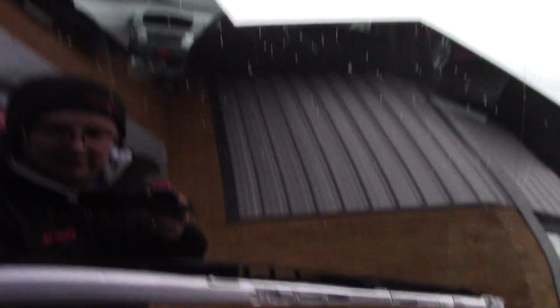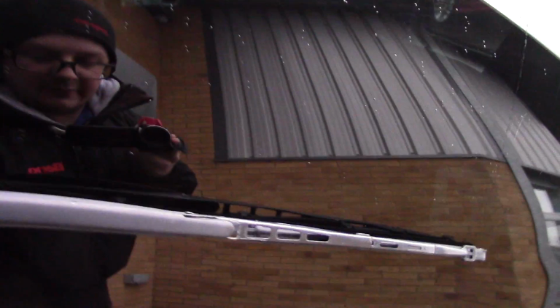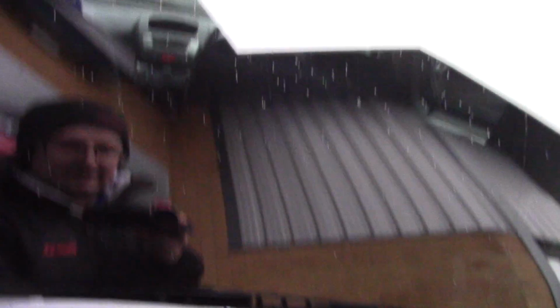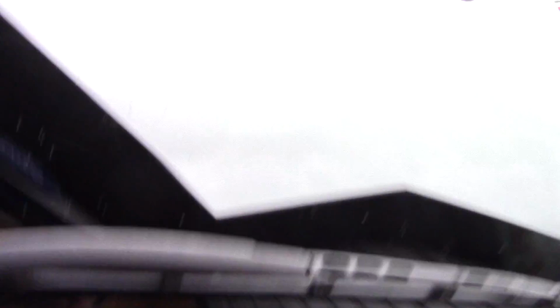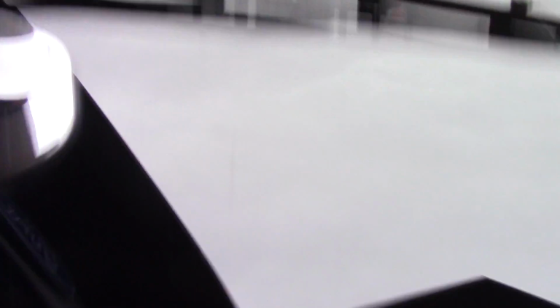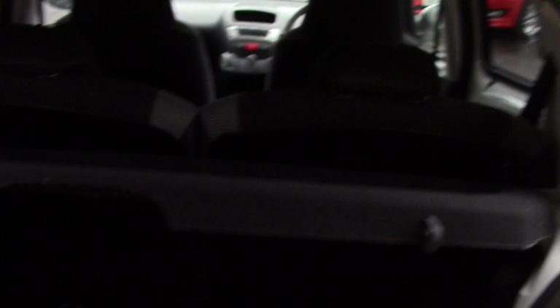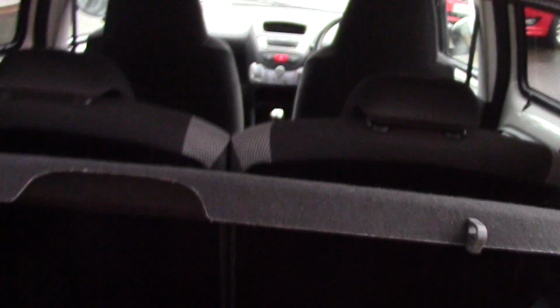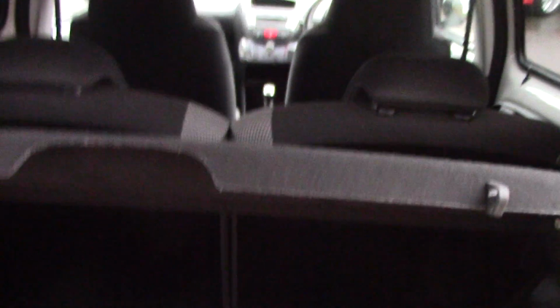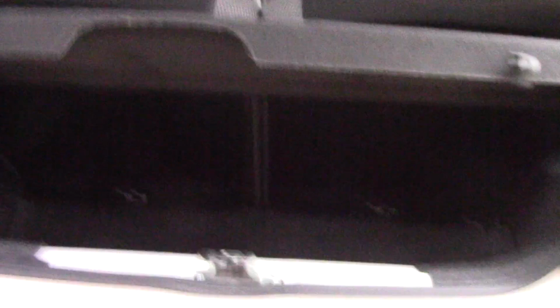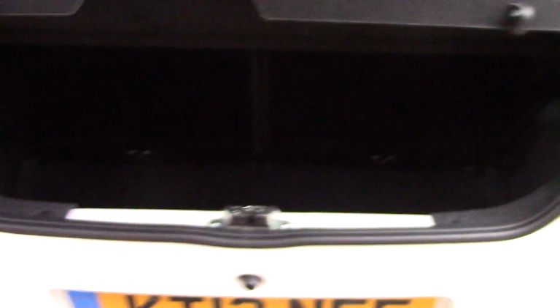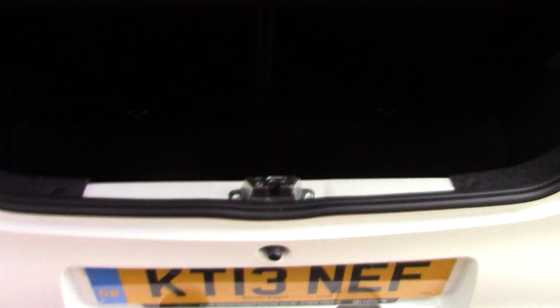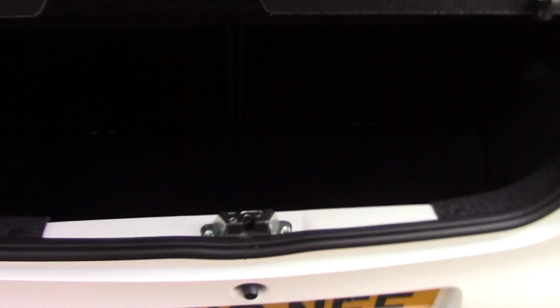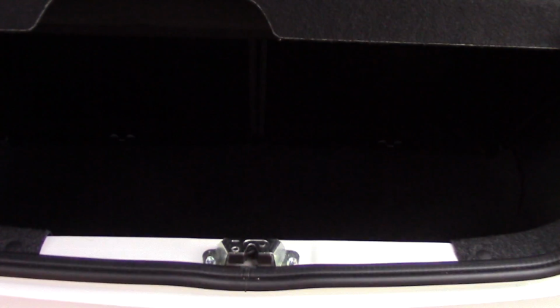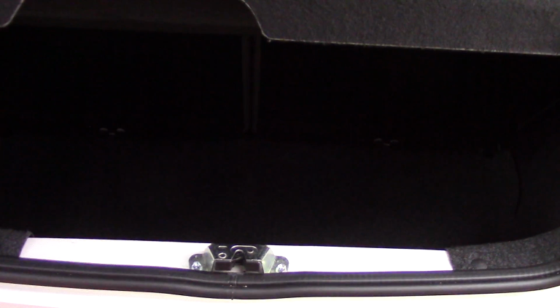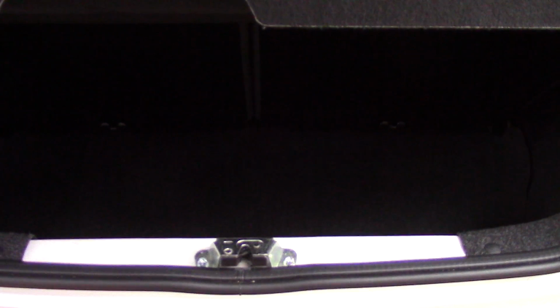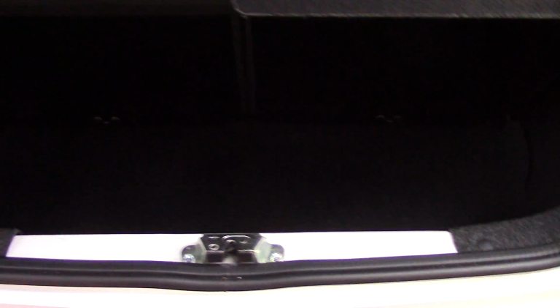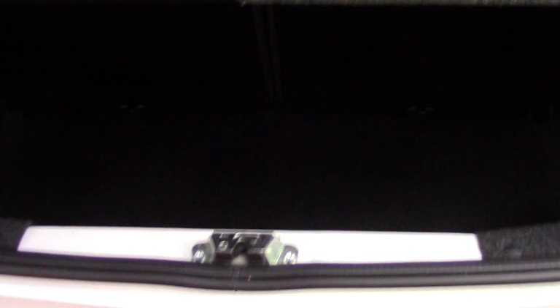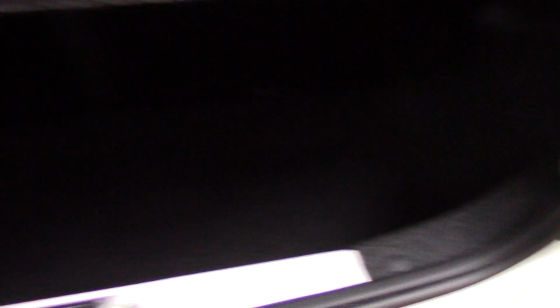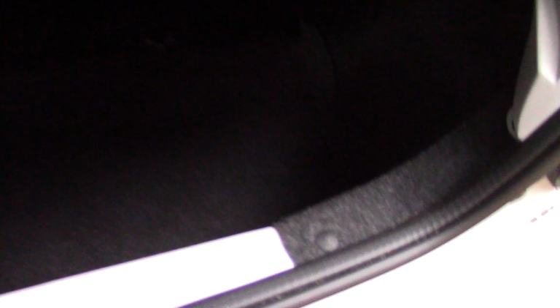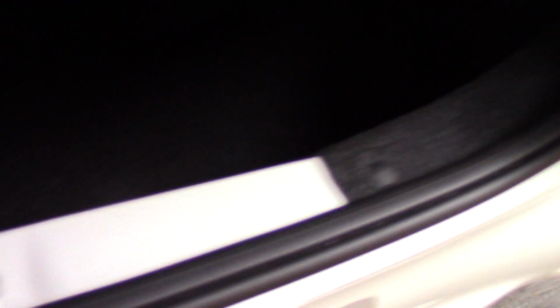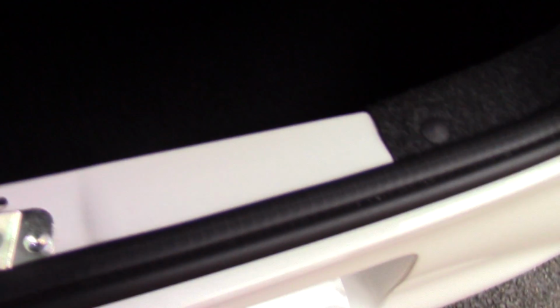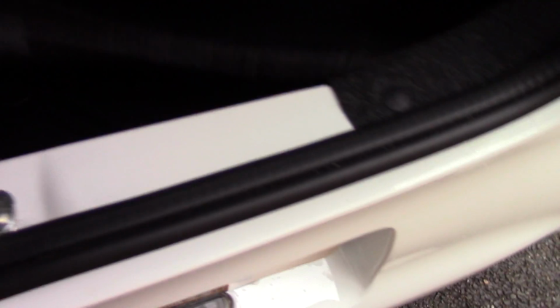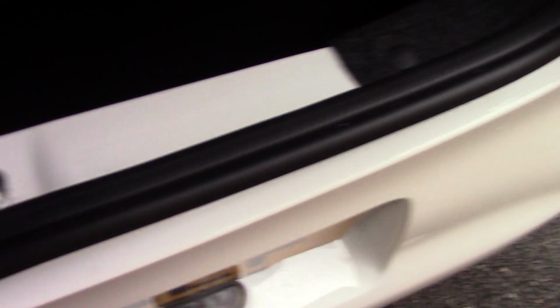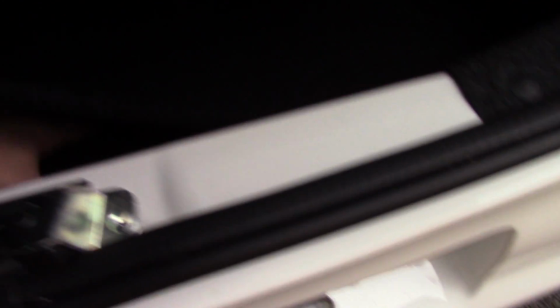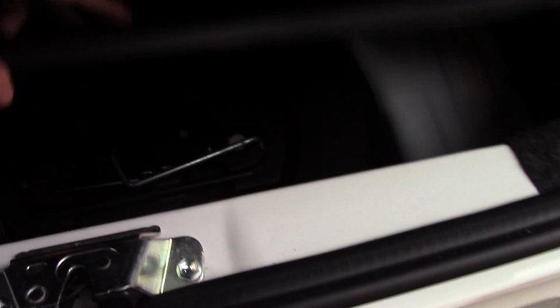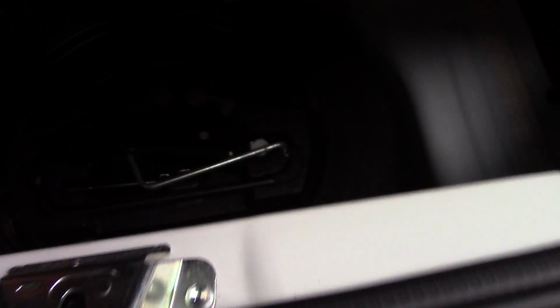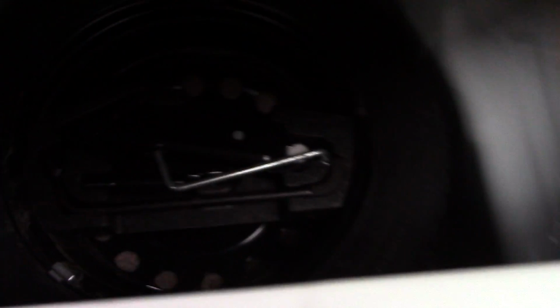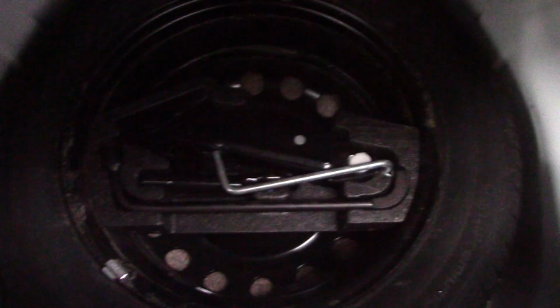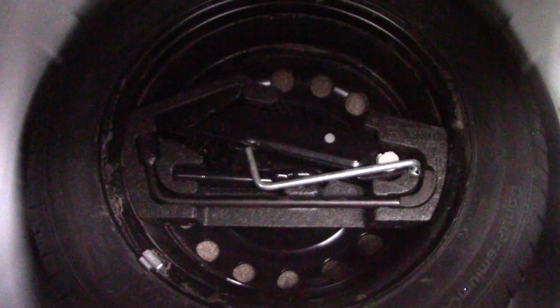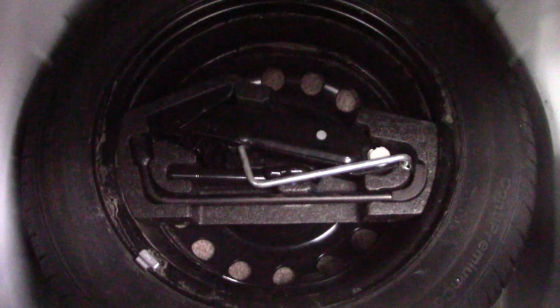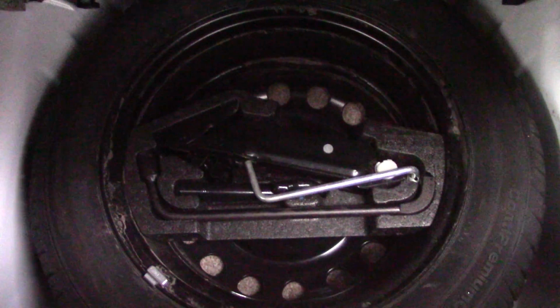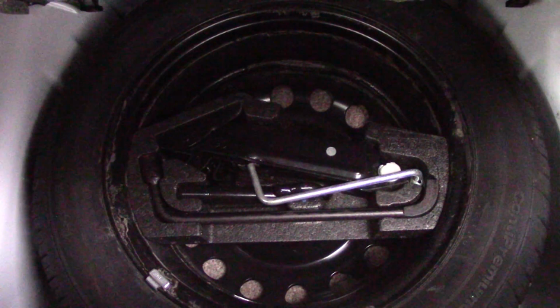We open up the rear windscreen and we can see inside the boot. It's a little bit dark so I'm pleased to give the lighting. Inside we can get a look at the spare wheel and tool kit.